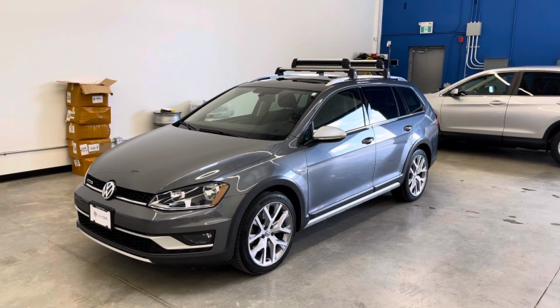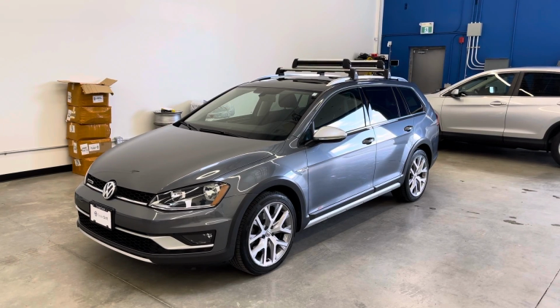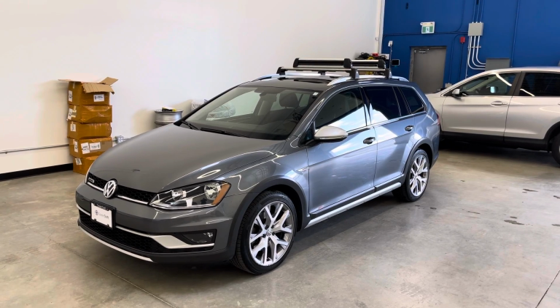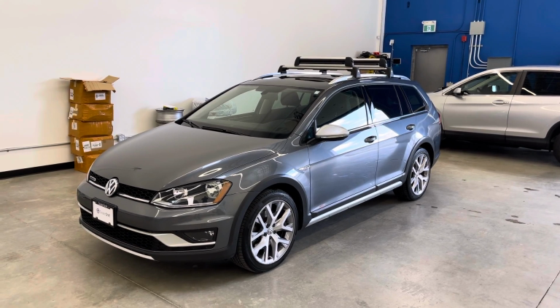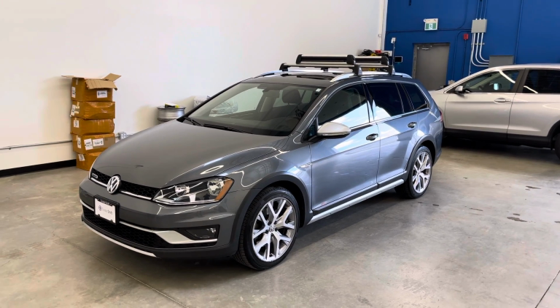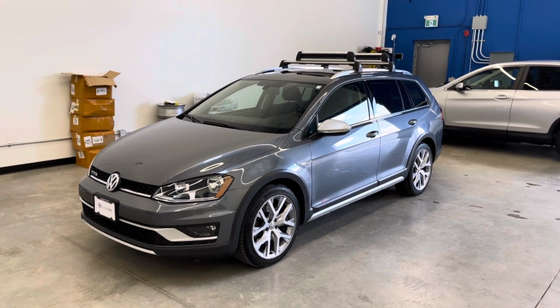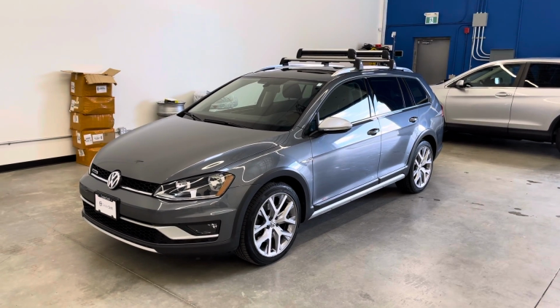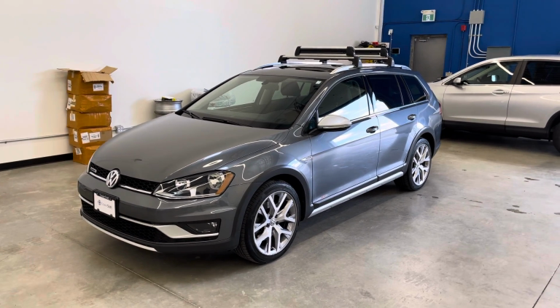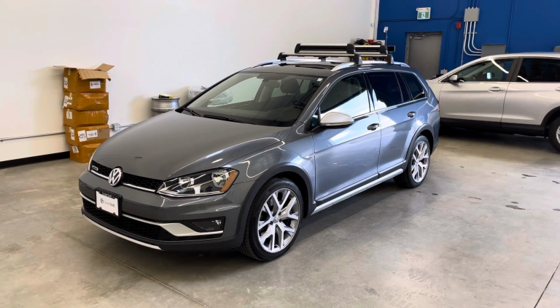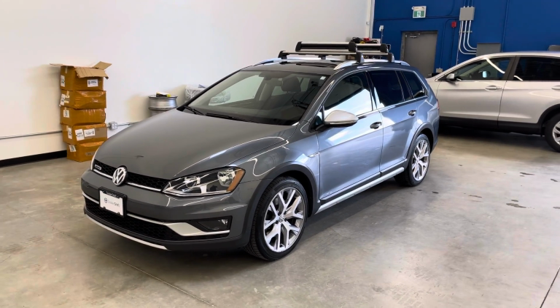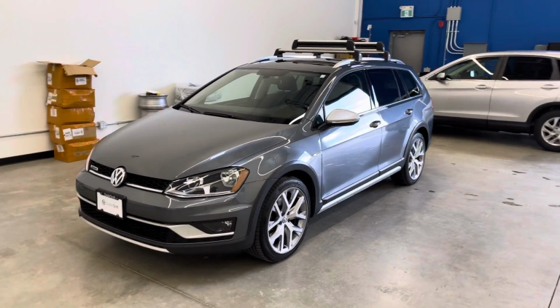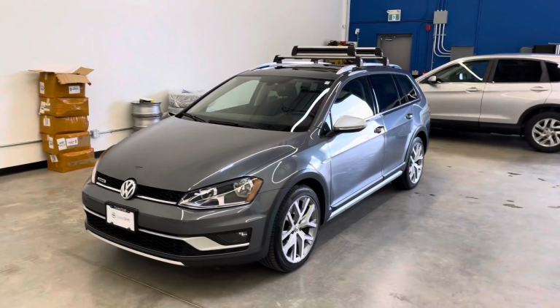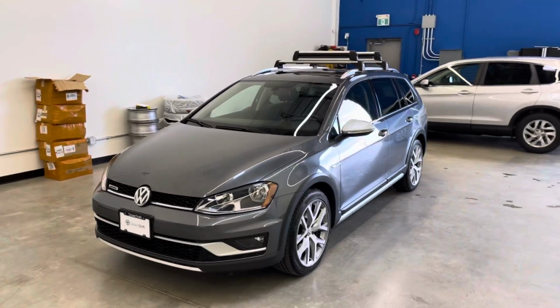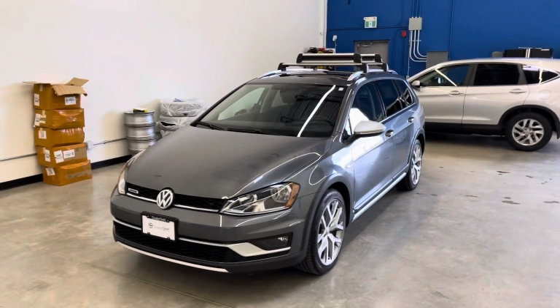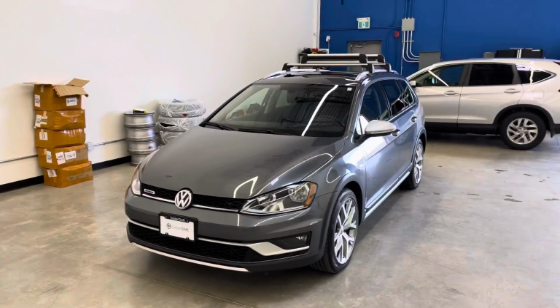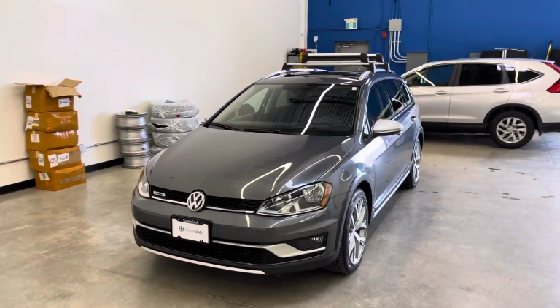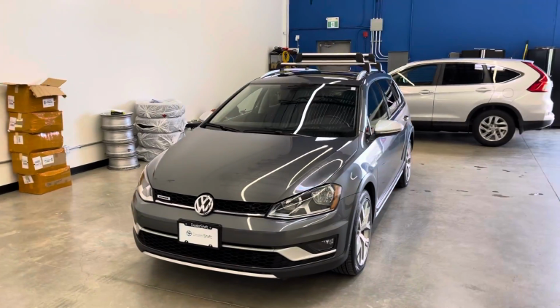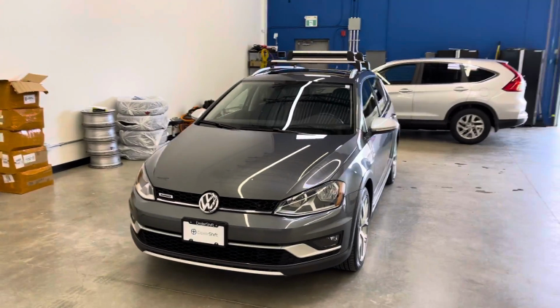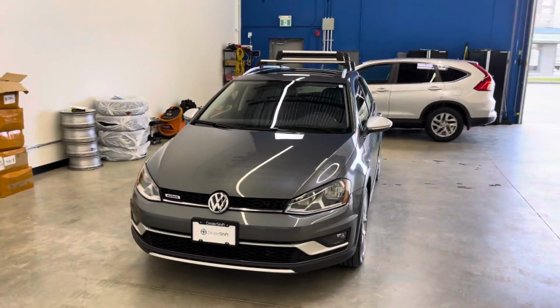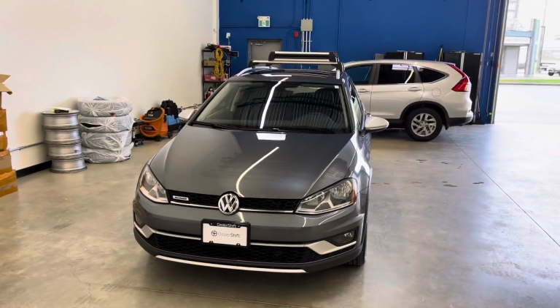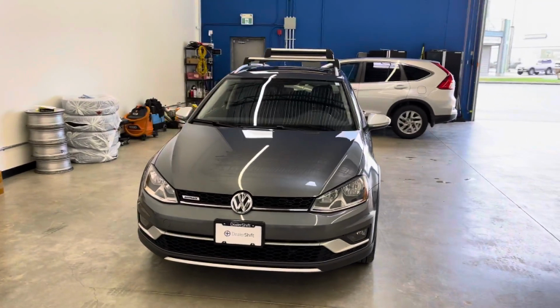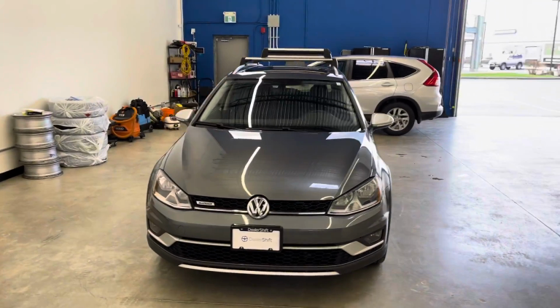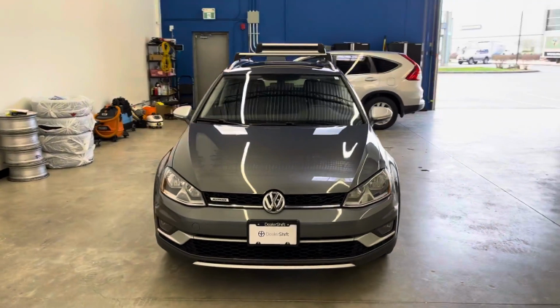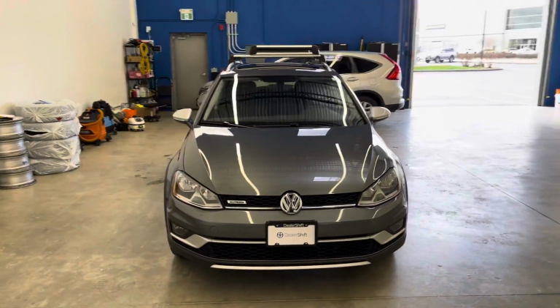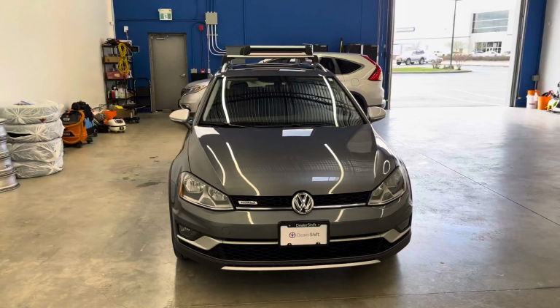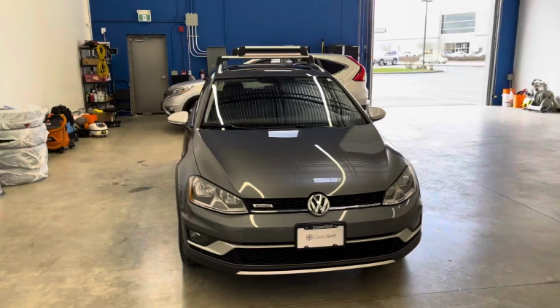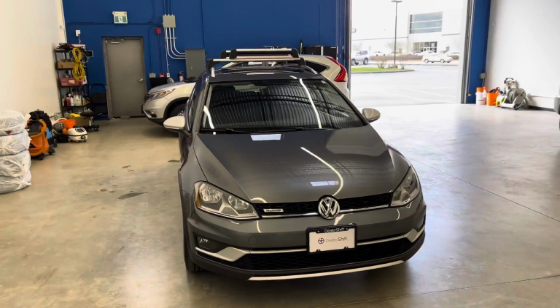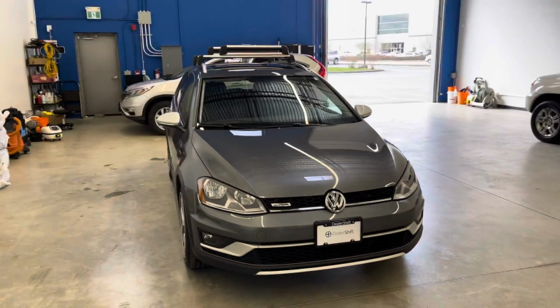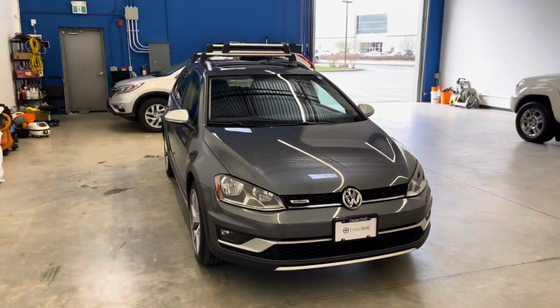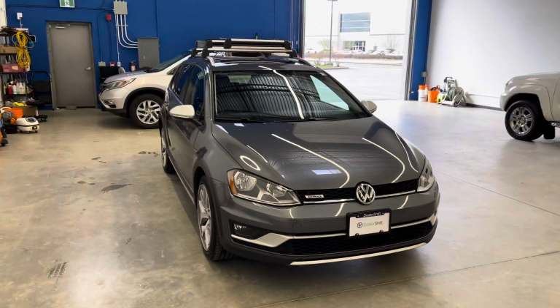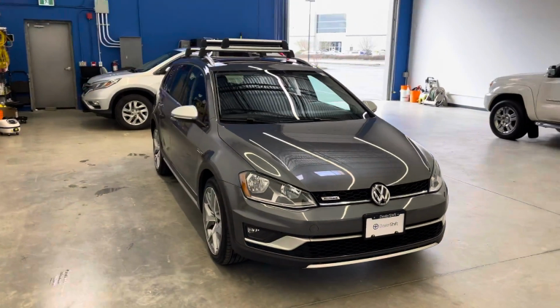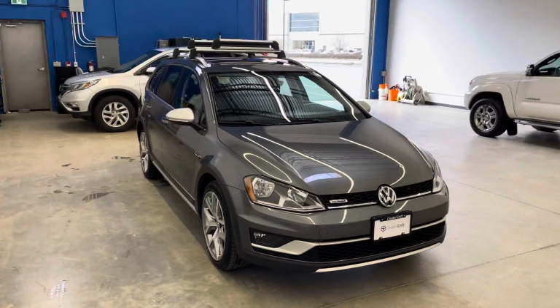Here's a look at the 2017 Volkswagen Golf Alltrack. This locally owned Alltrack is in great shape inside and out and comes with an extra set of winter tires.